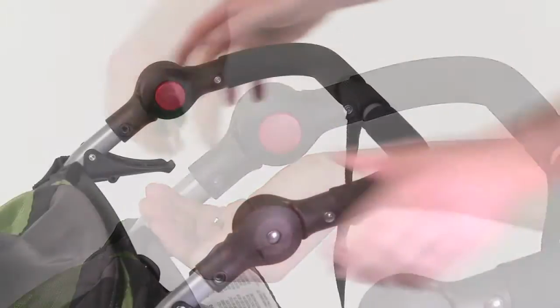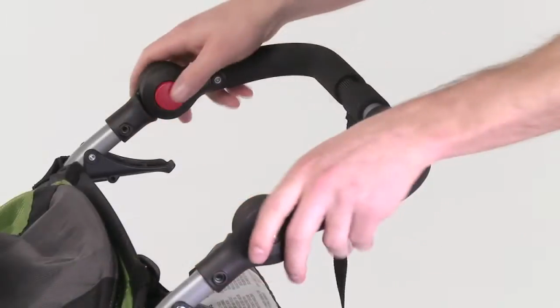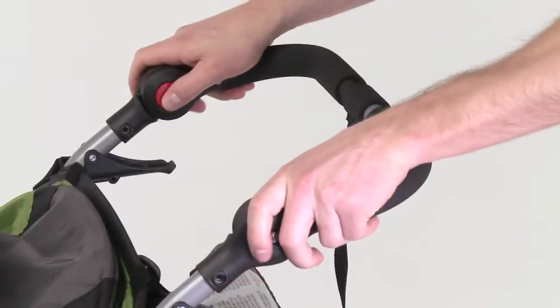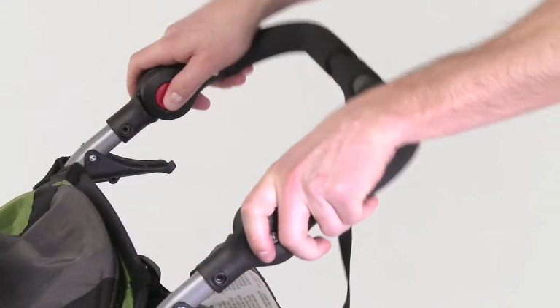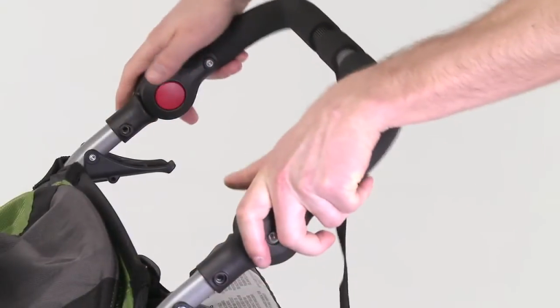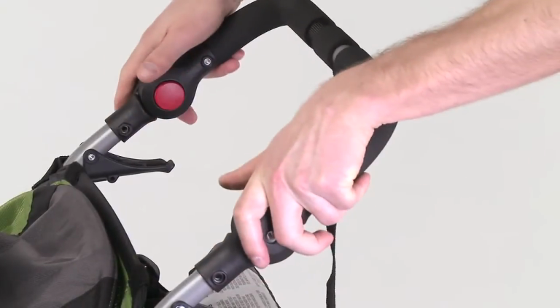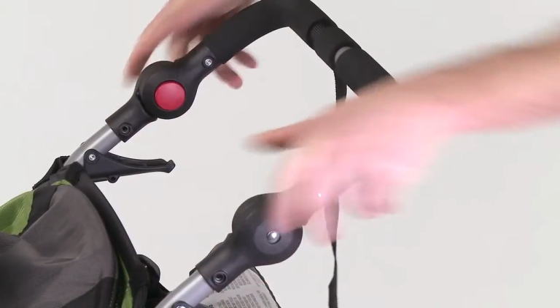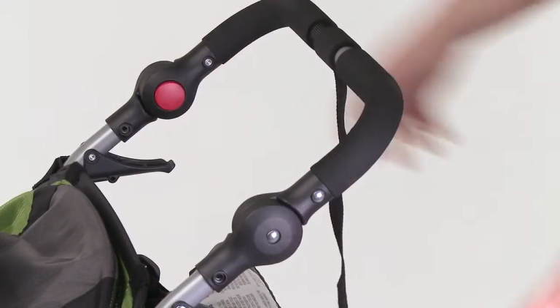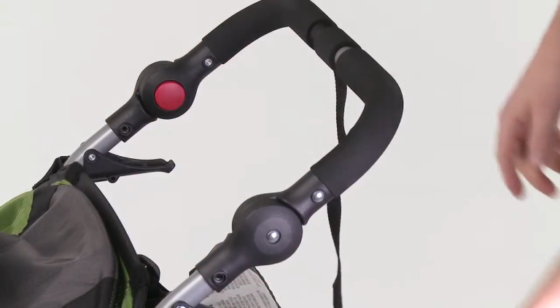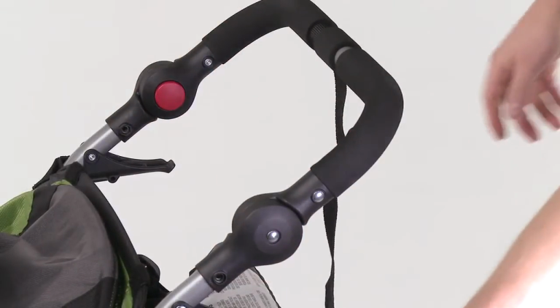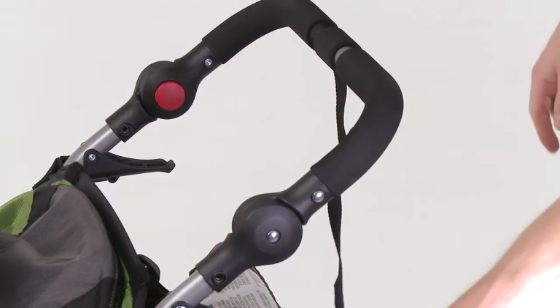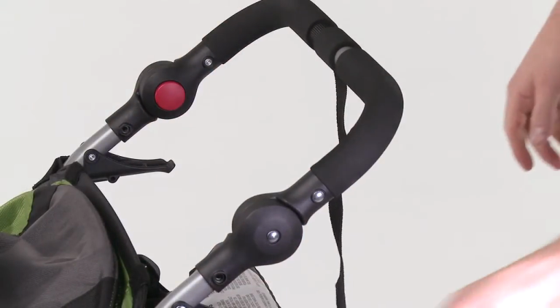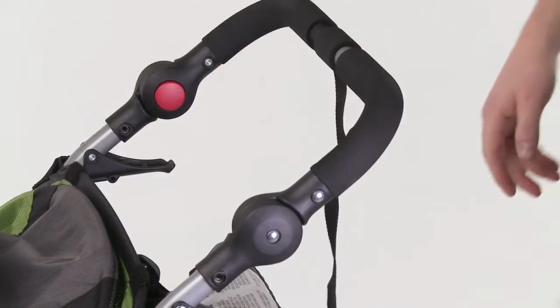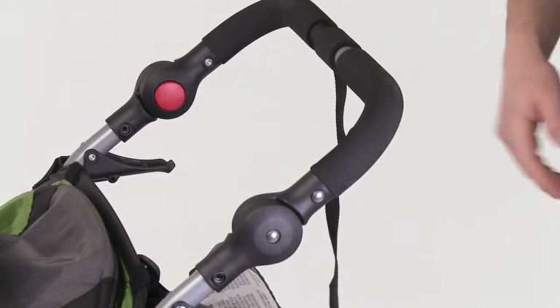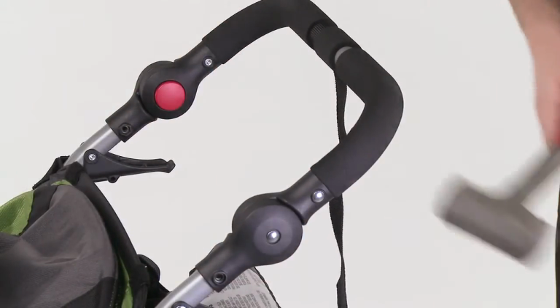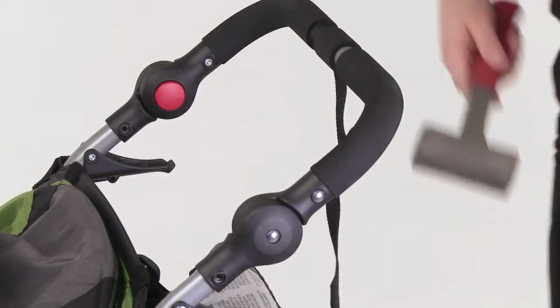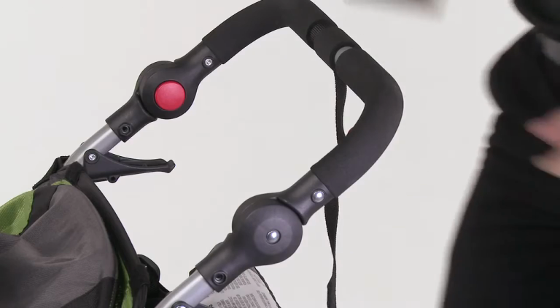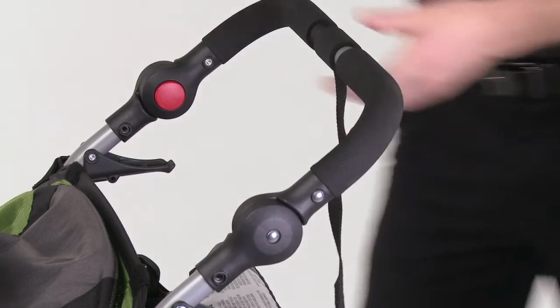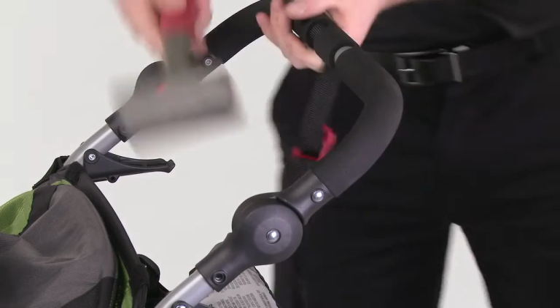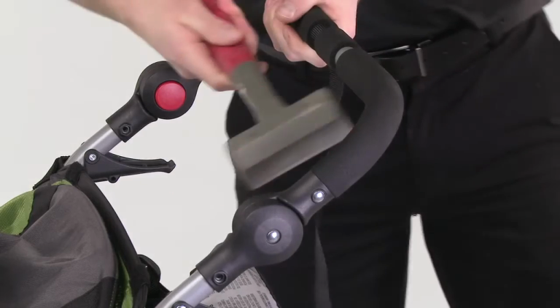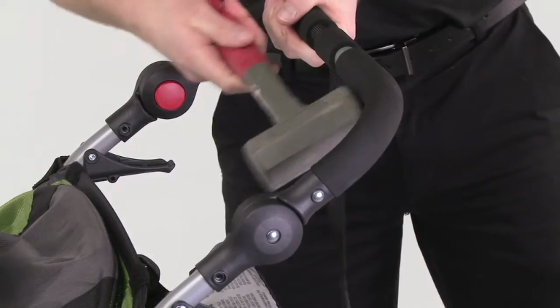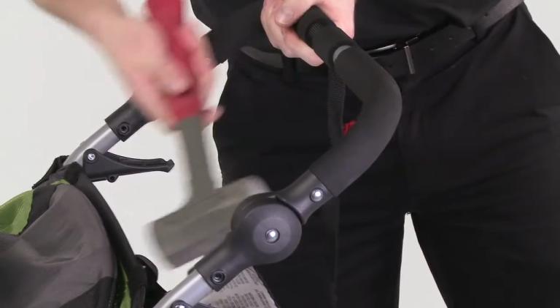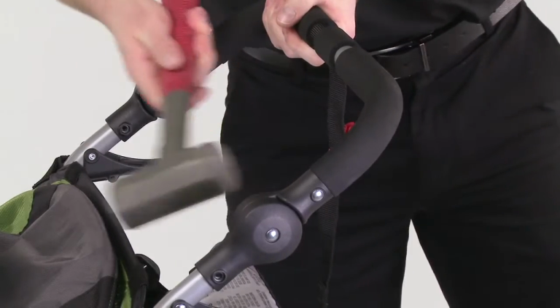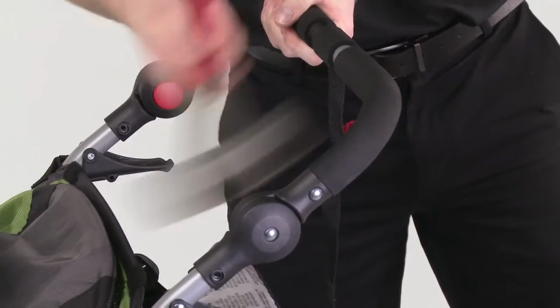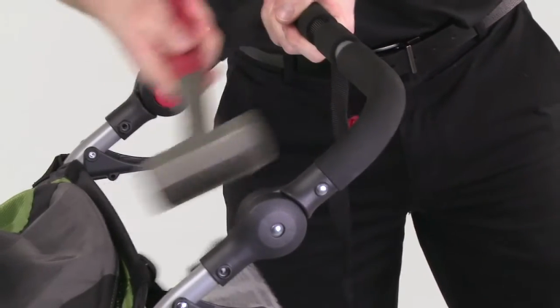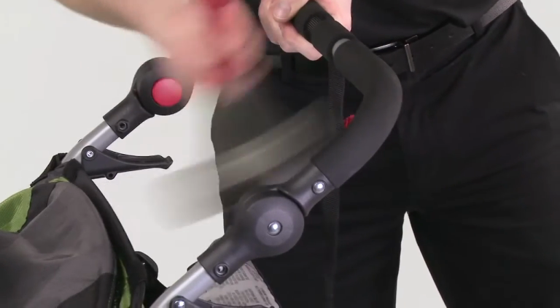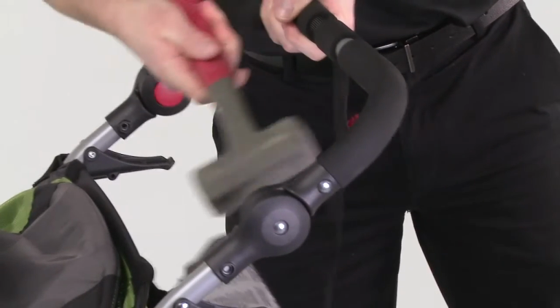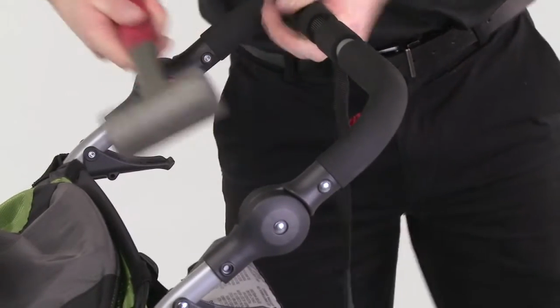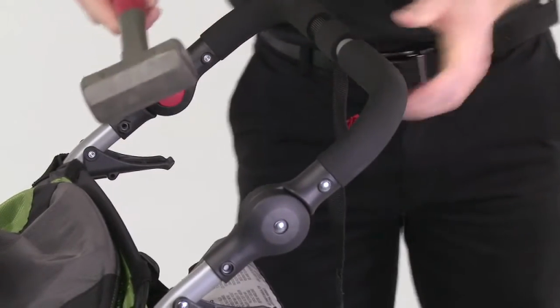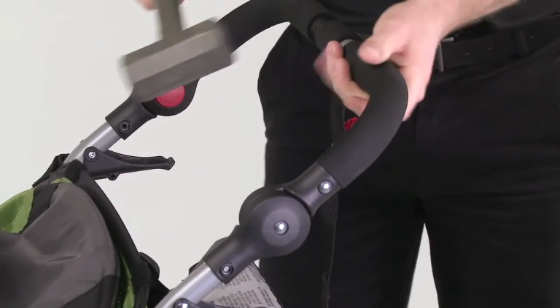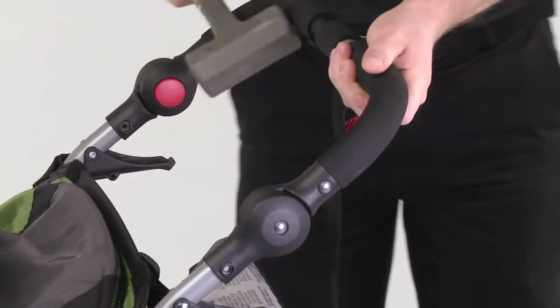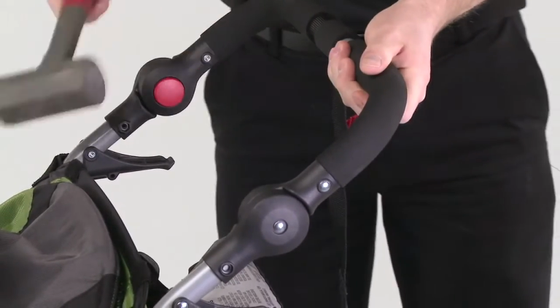Fully extend the handlebar before attempting to remove it from the stroller. Using the mallet, gently remove the handlebar assembly from the stroller.